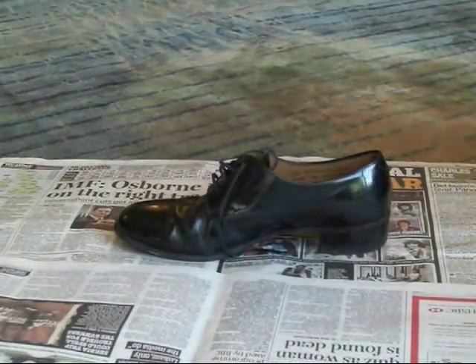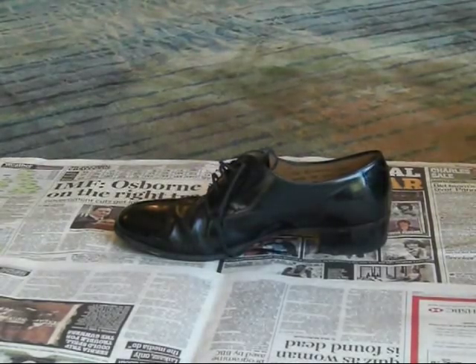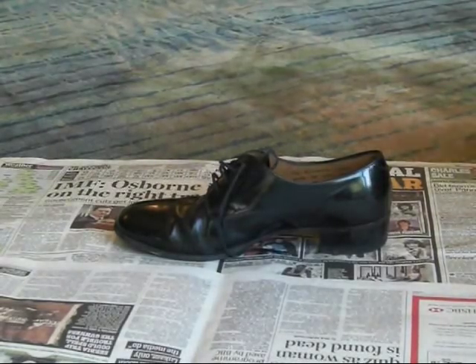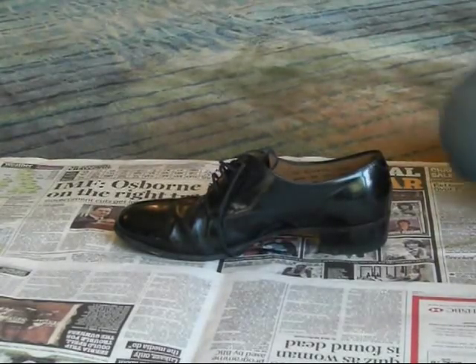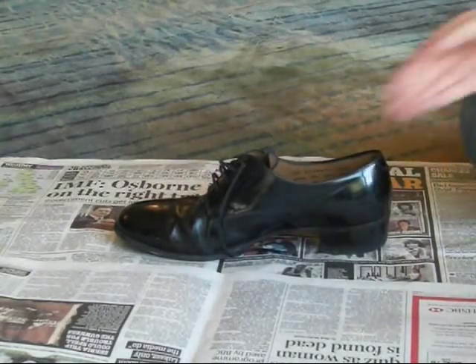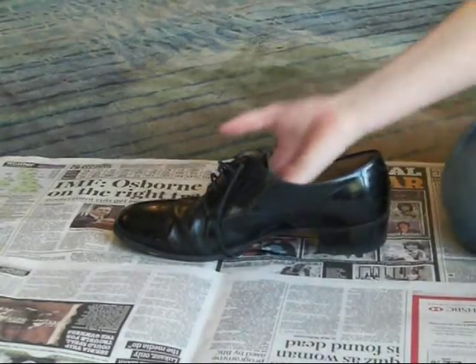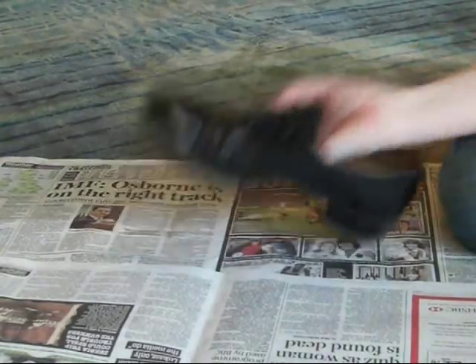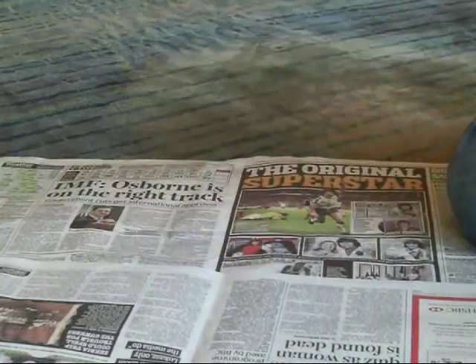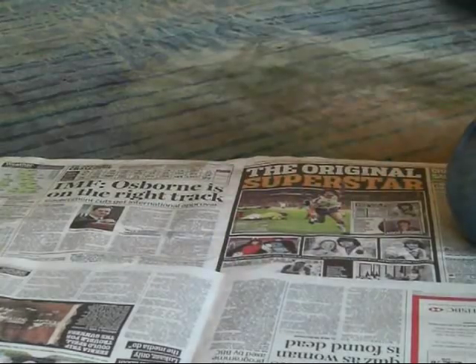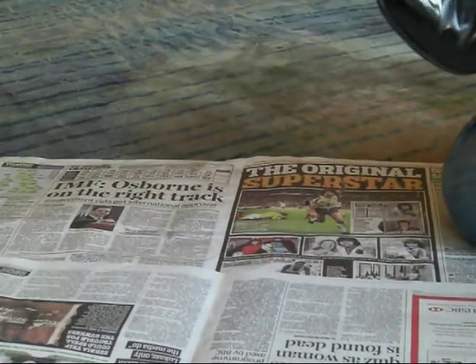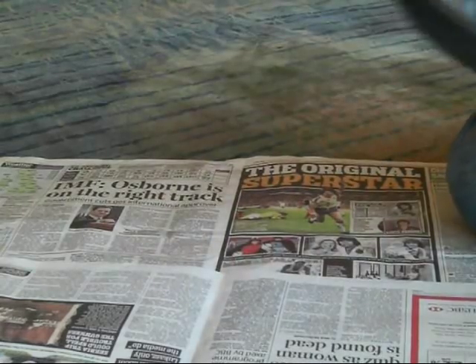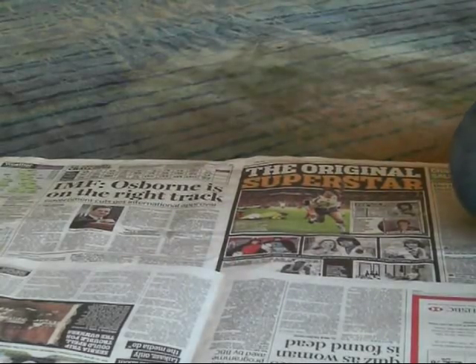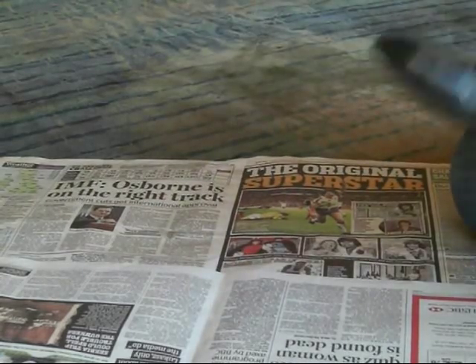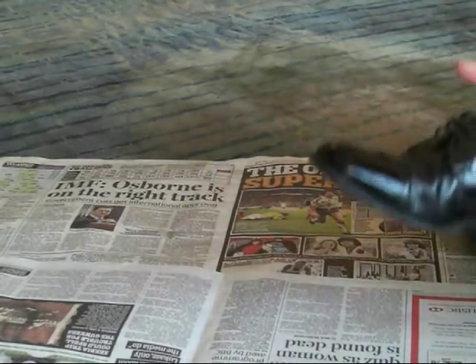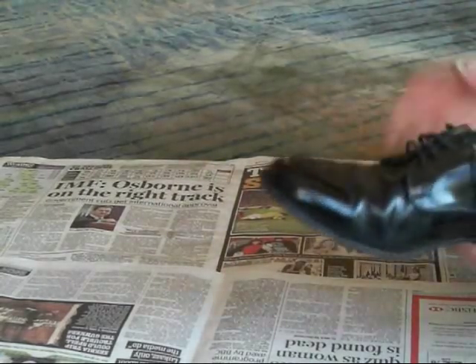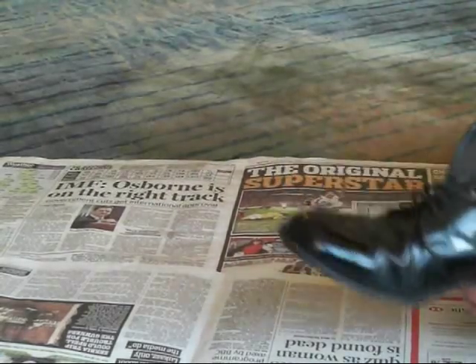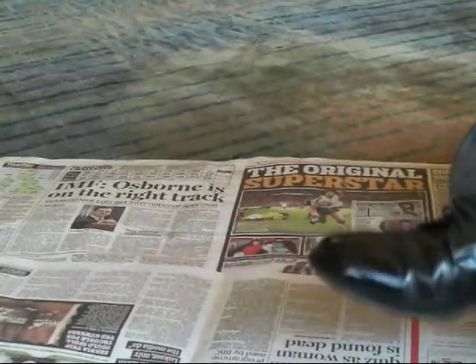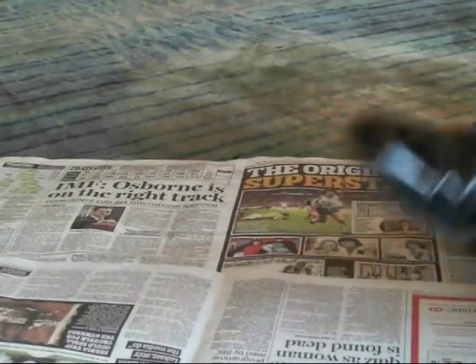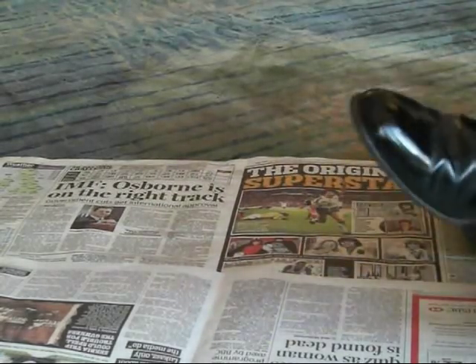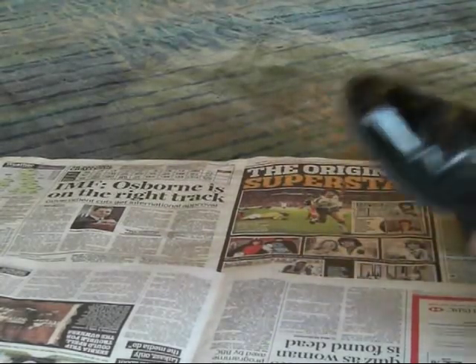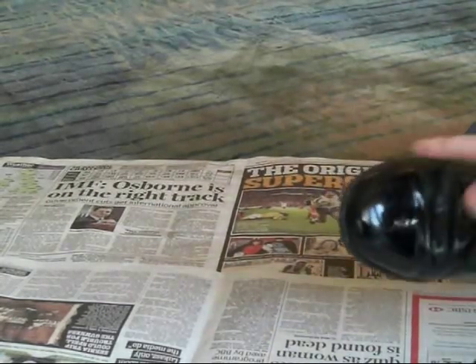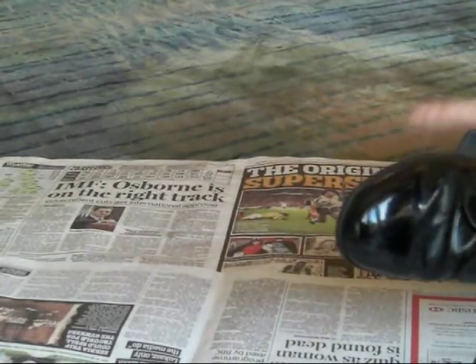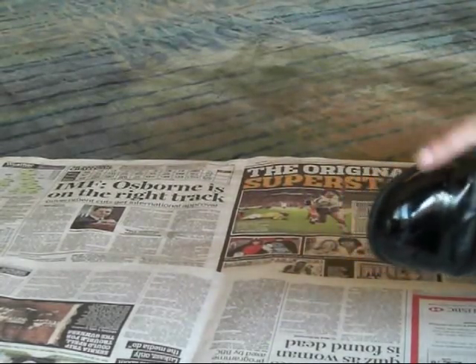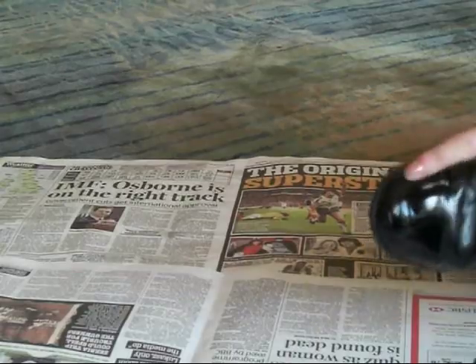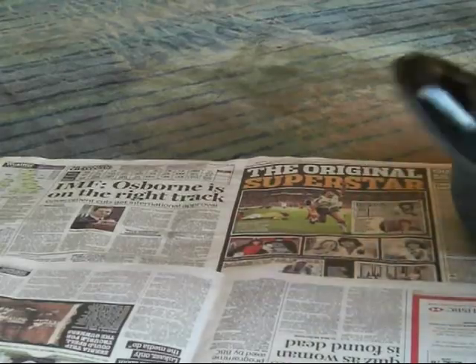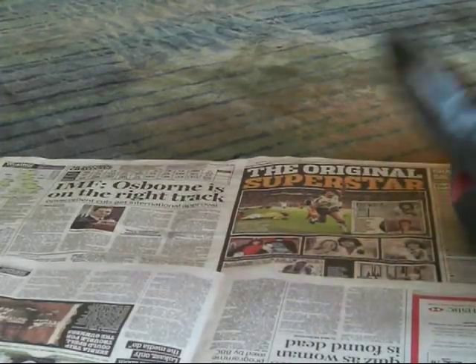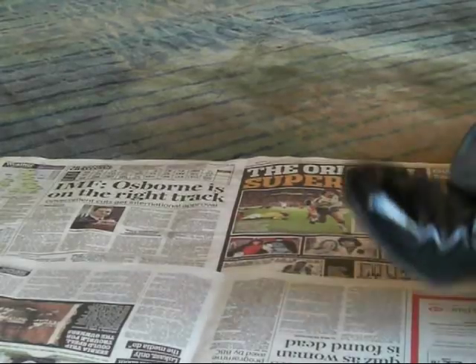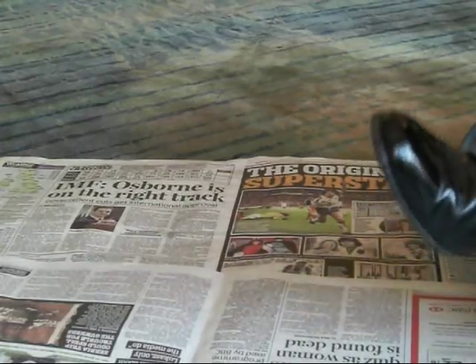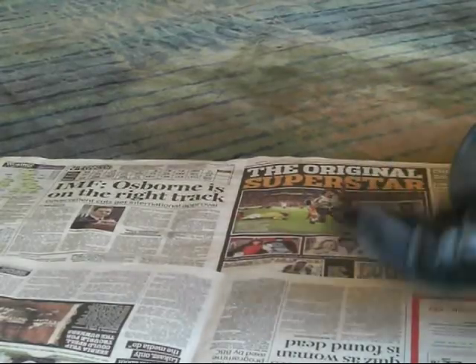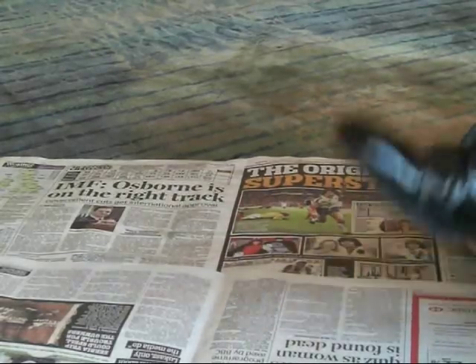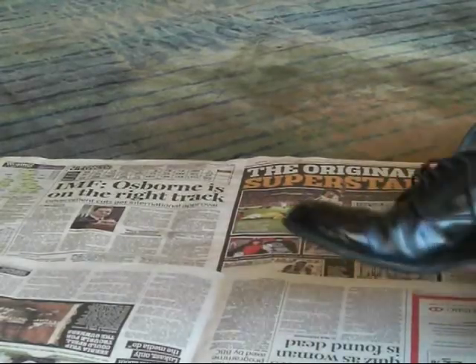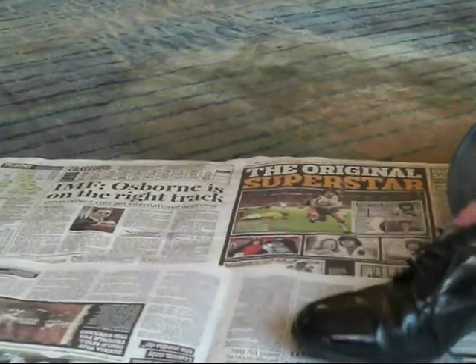This is a tutorial on how to bull your shoes. What this does that's different from polishing is it will just make your toe cap really shiny, which is what we want in the cadets.